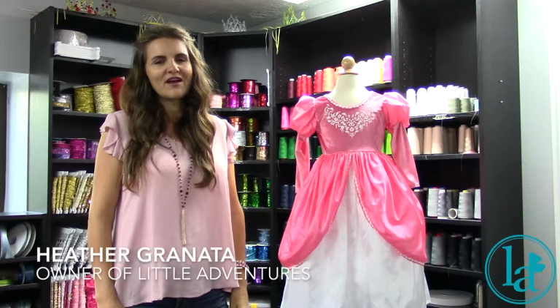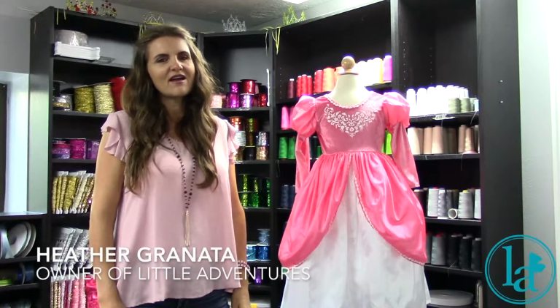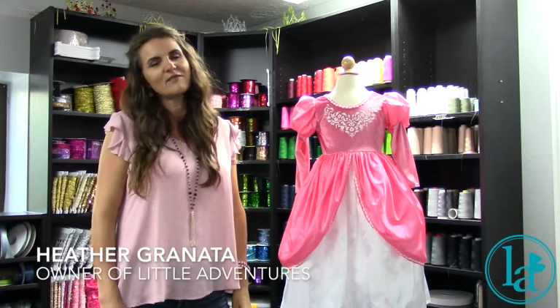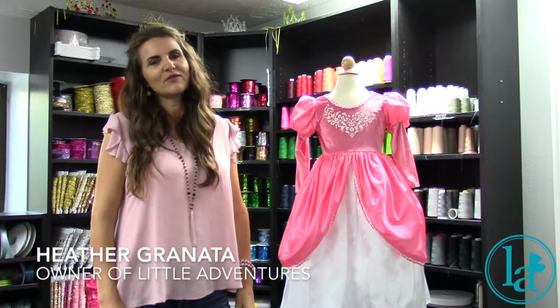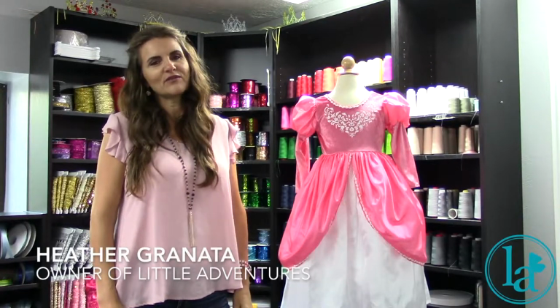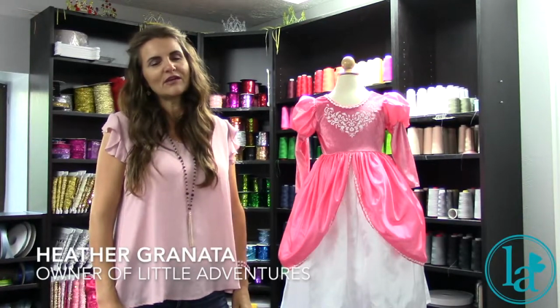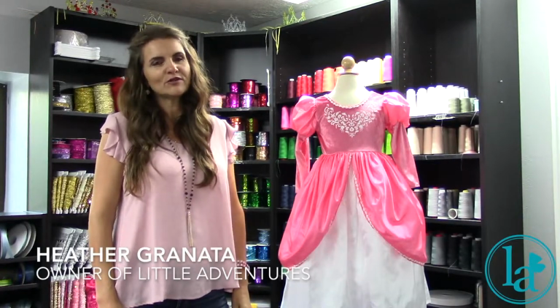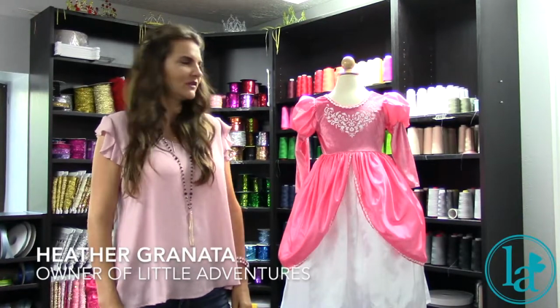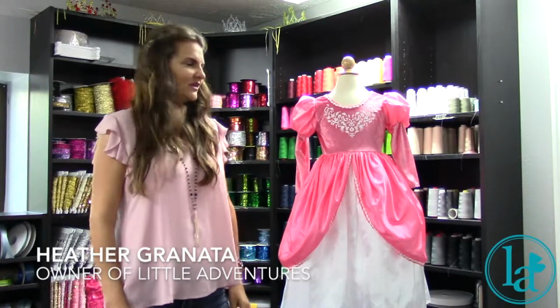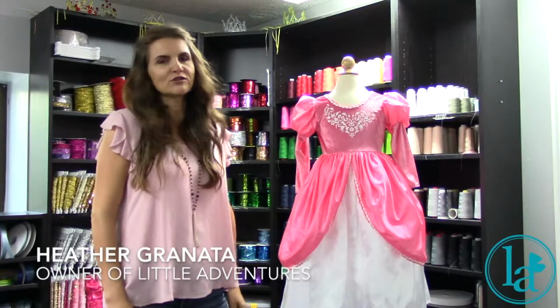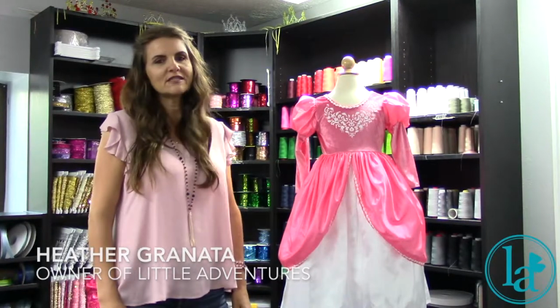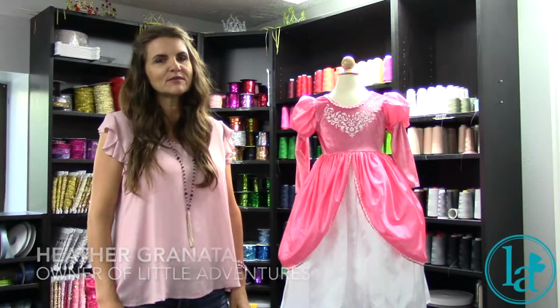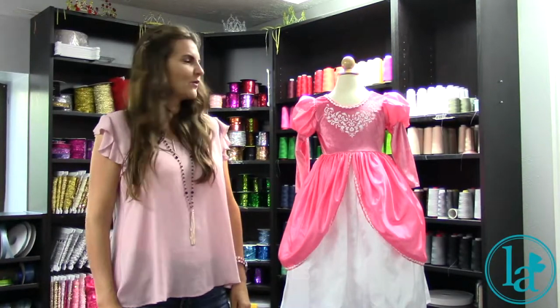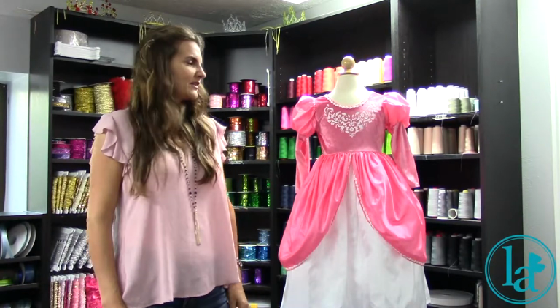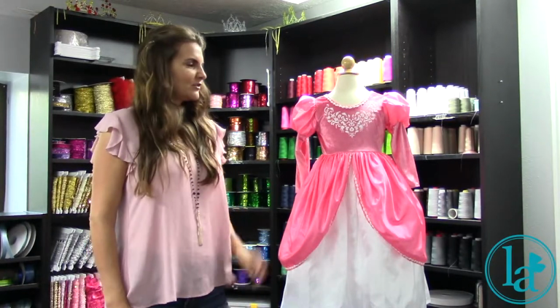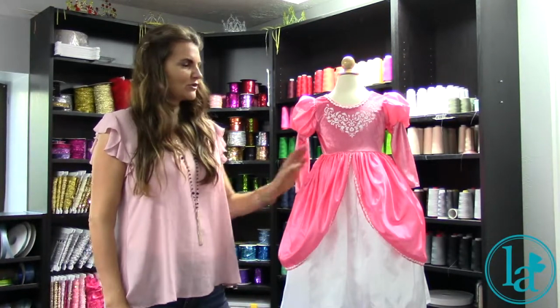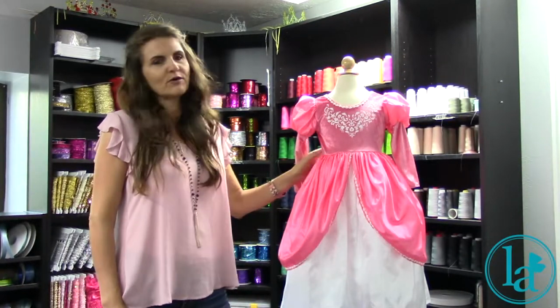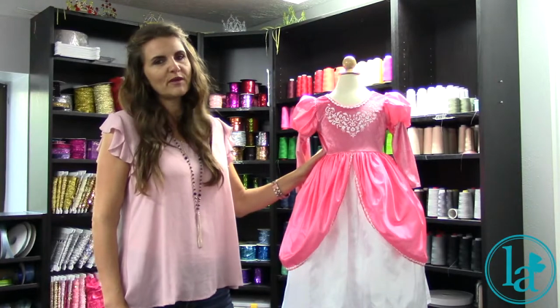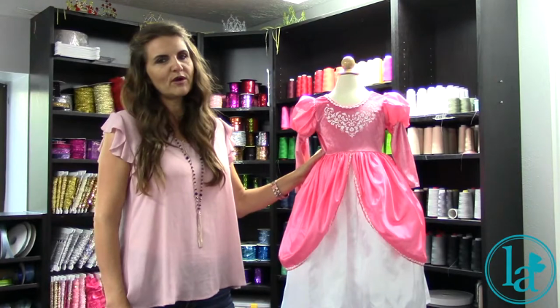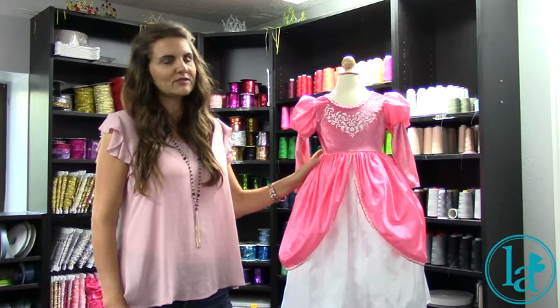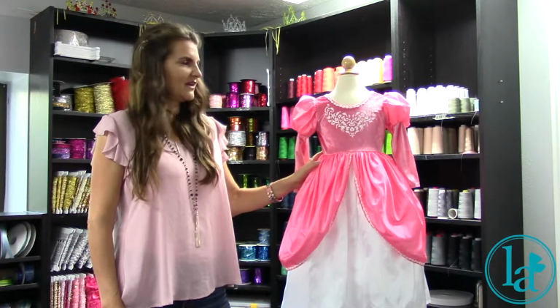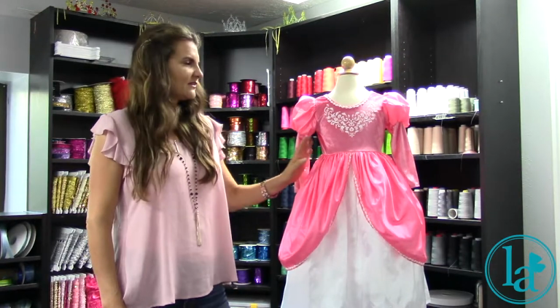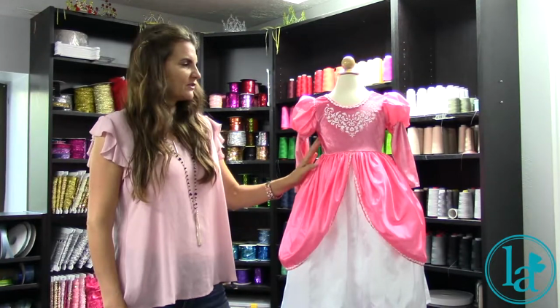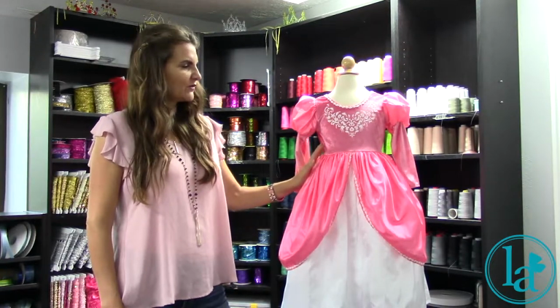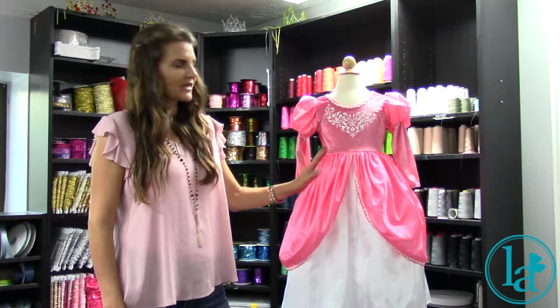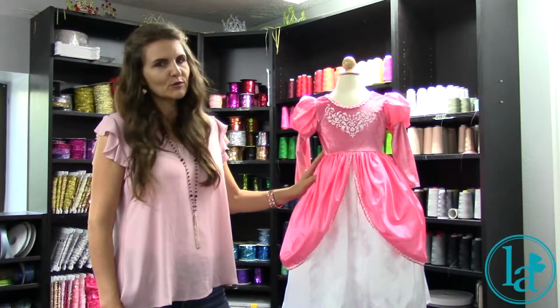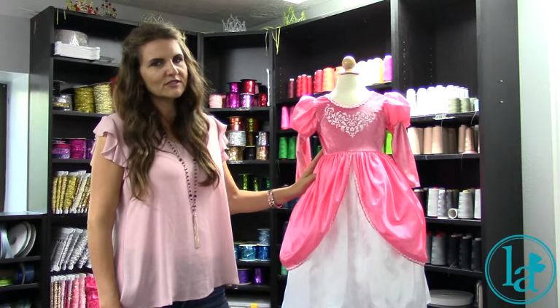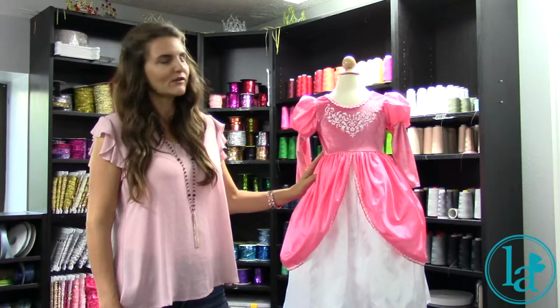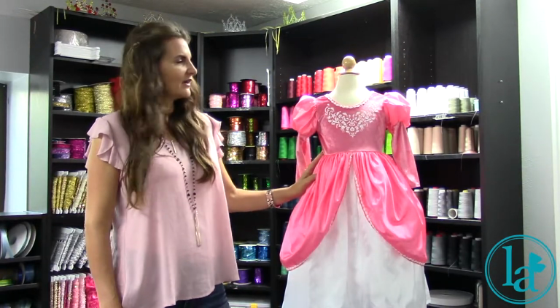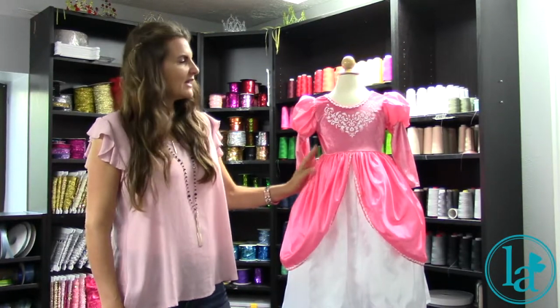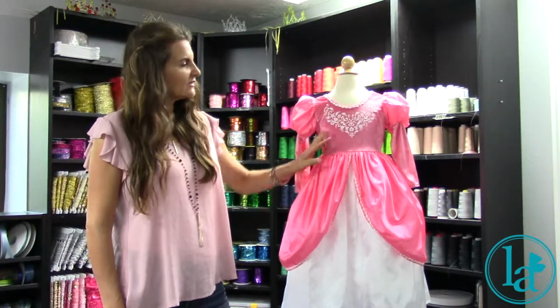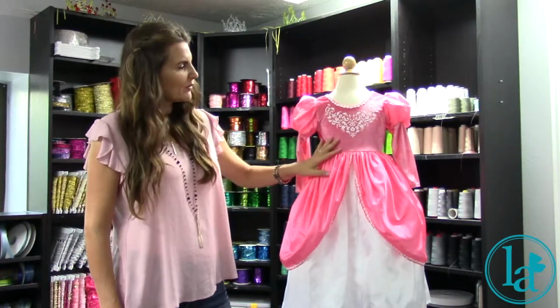Hi, I'm Heather, one of the owners of Little Ventures Dress Ups. I wanted to introduce you to our mermaid ball gown today. Such a beautiful dress, gorgeous color, nice and vibrant.